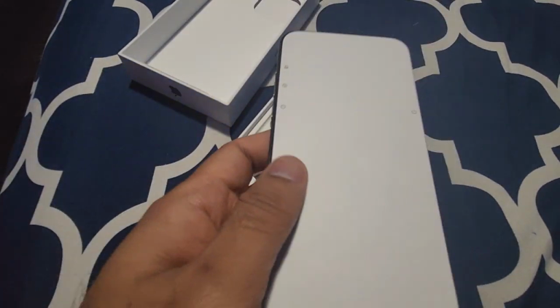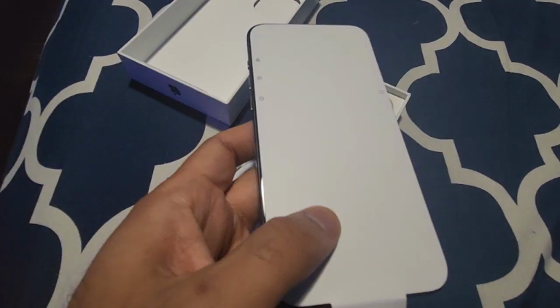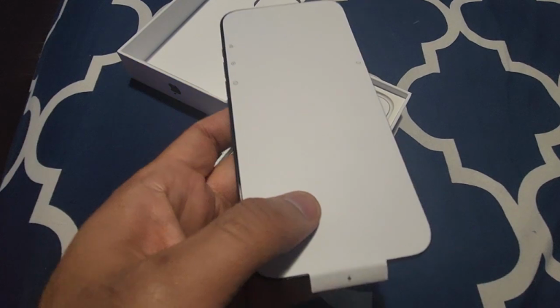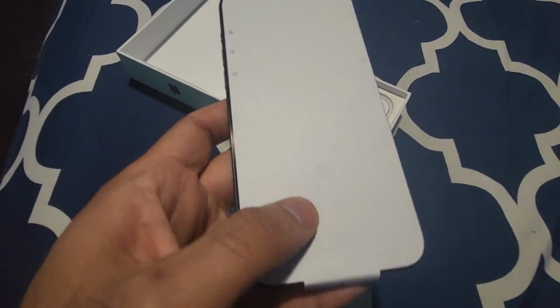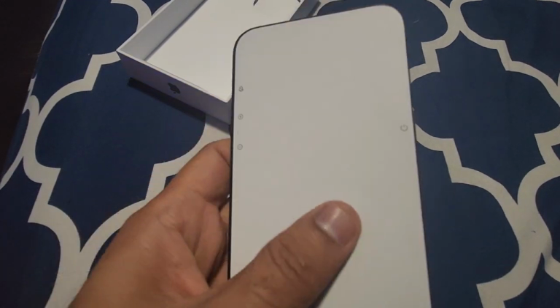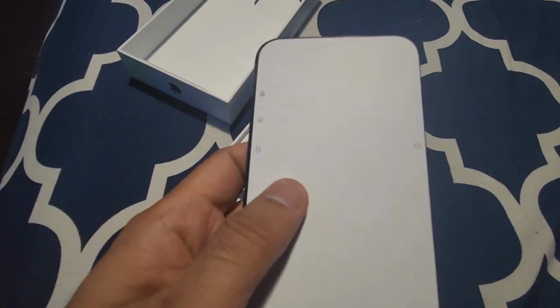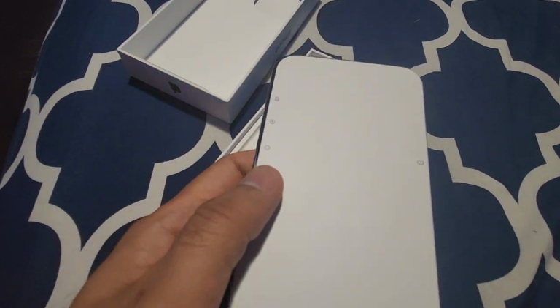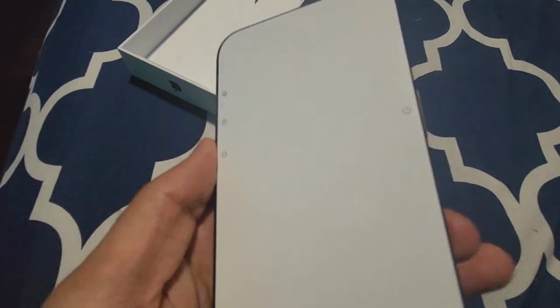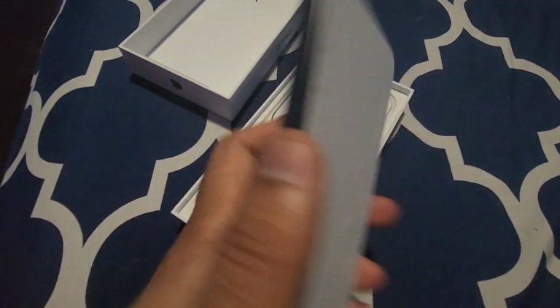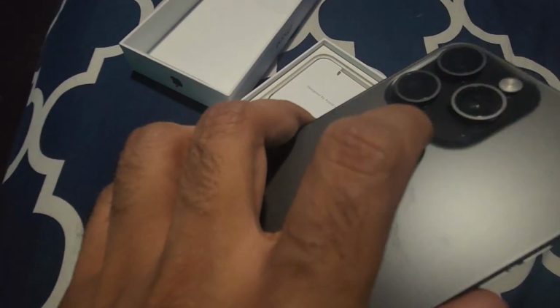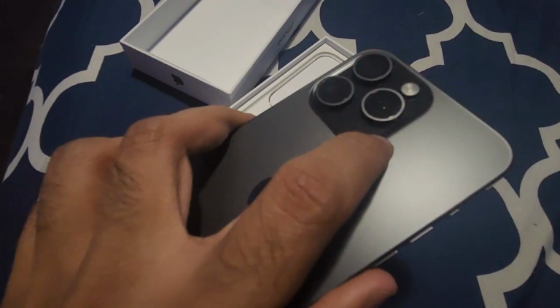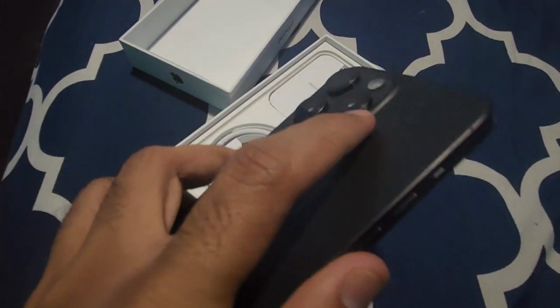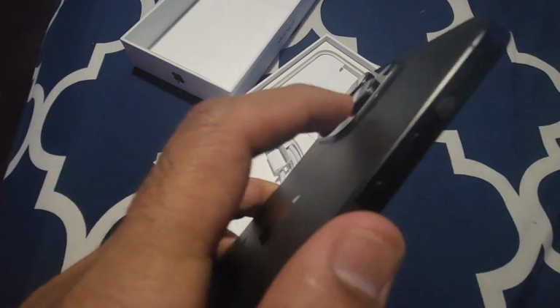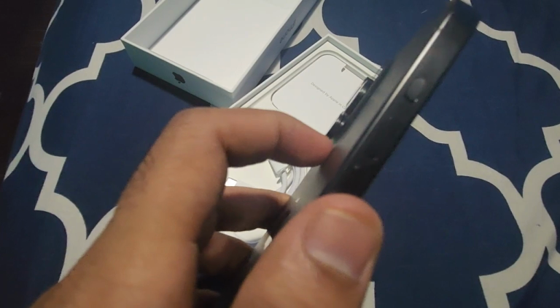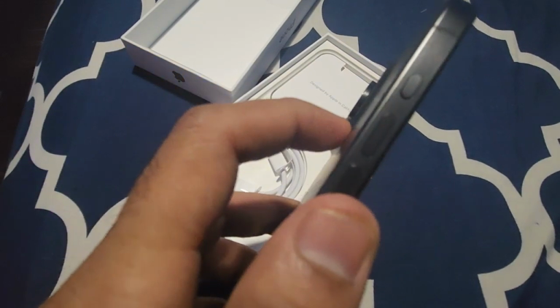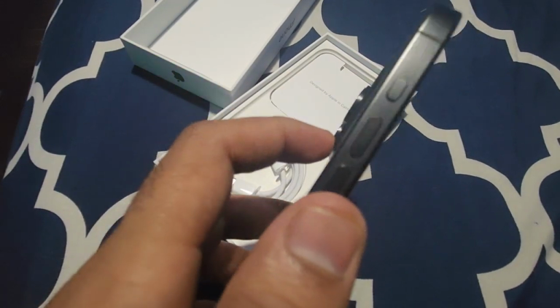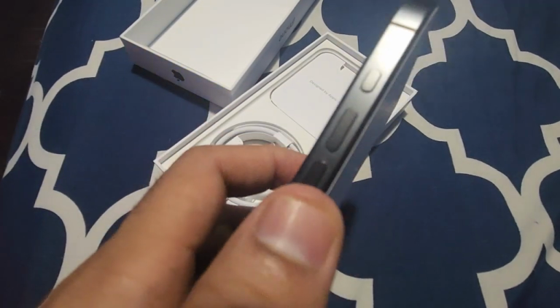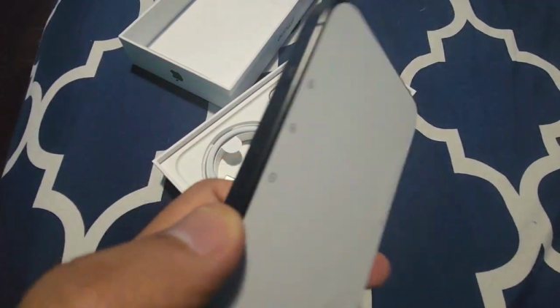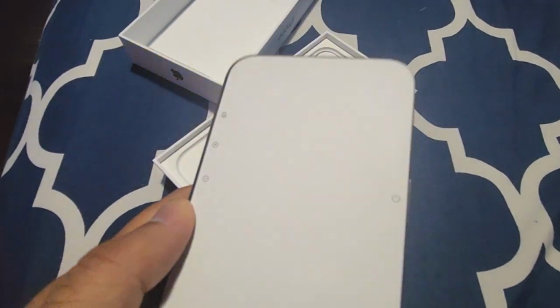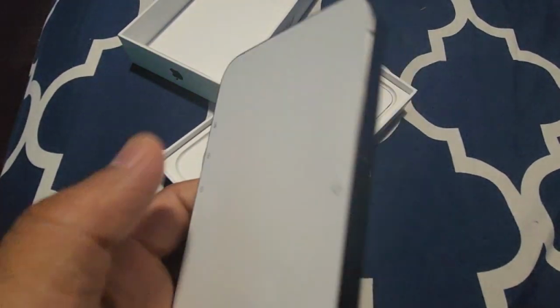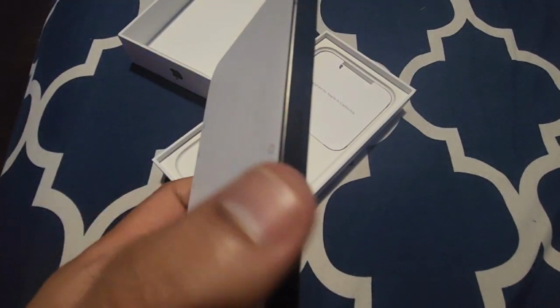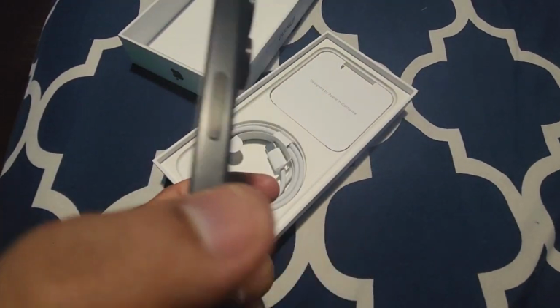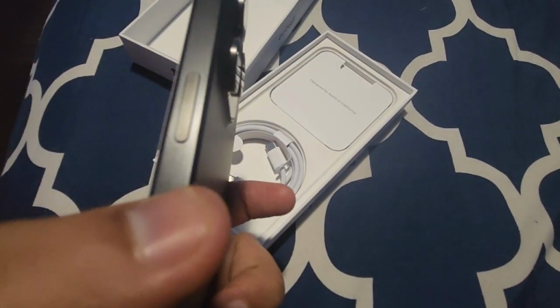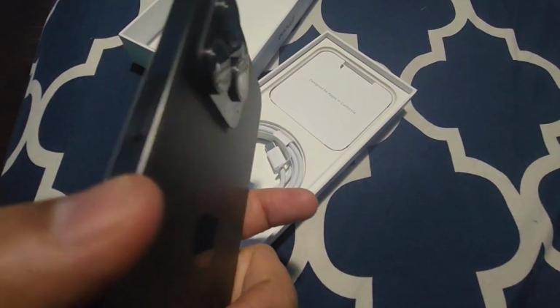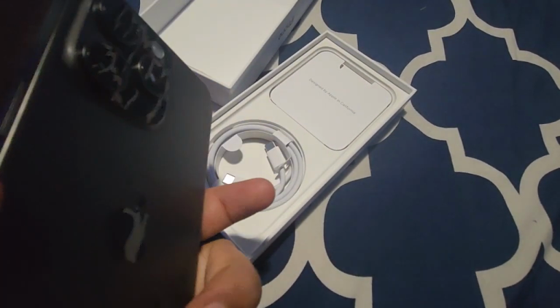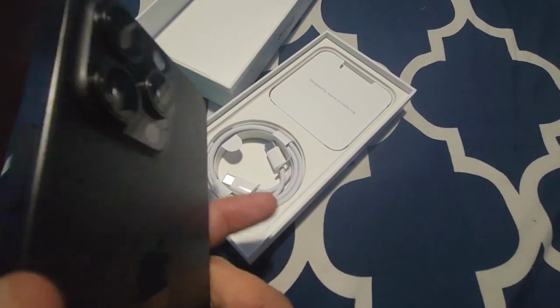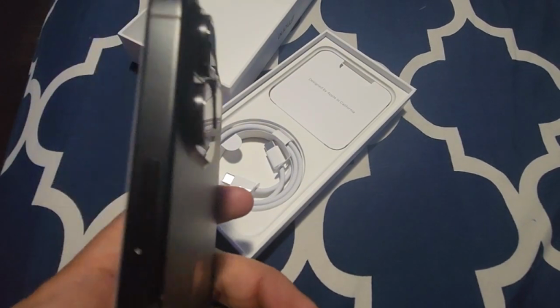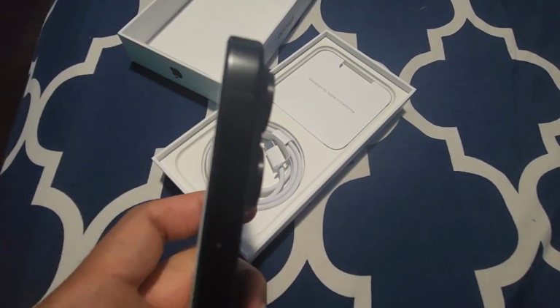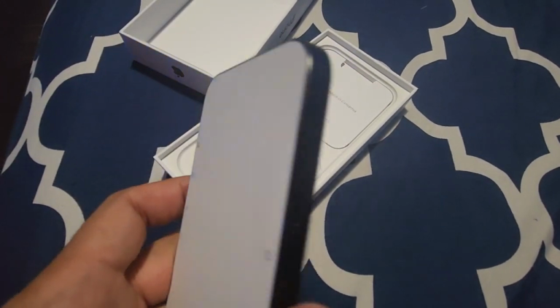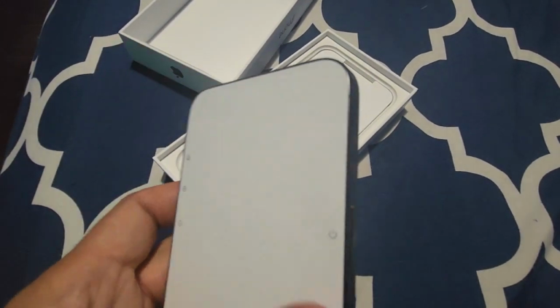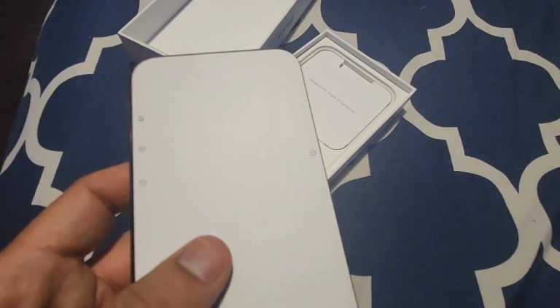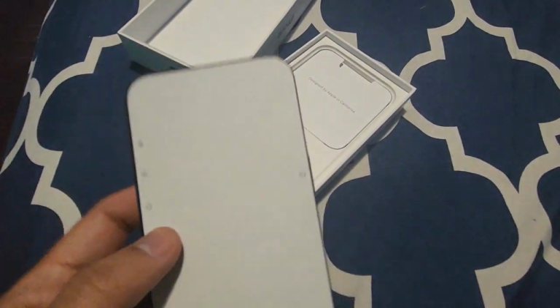So this is the iPhone 15 Pro Max. You can see the size — wow, it's quite big and heavy also. You can see the screen protector they have pasted on it, and you can see the camera.